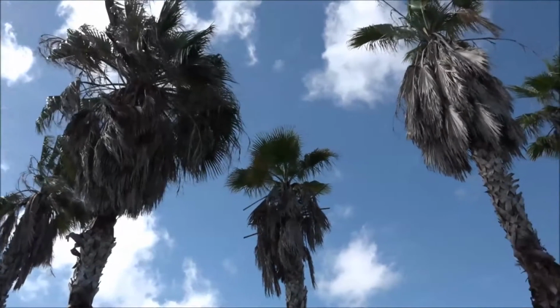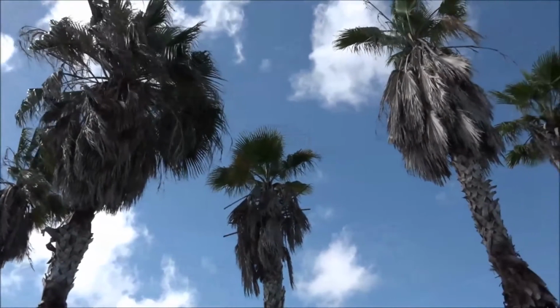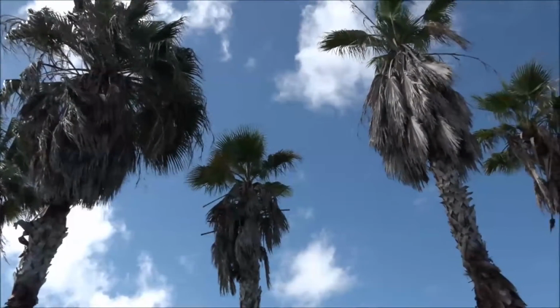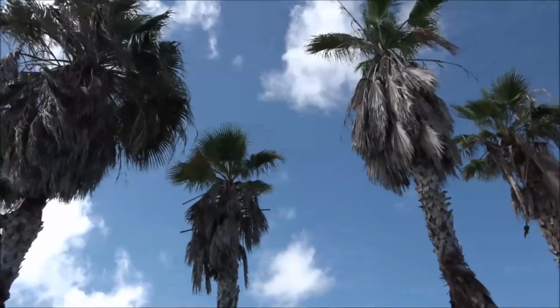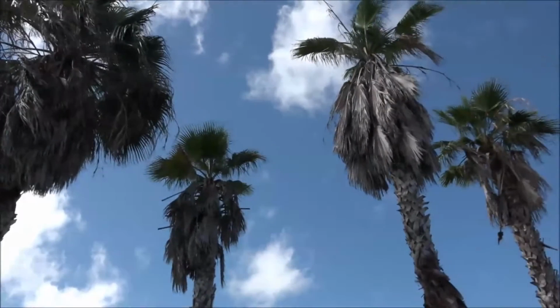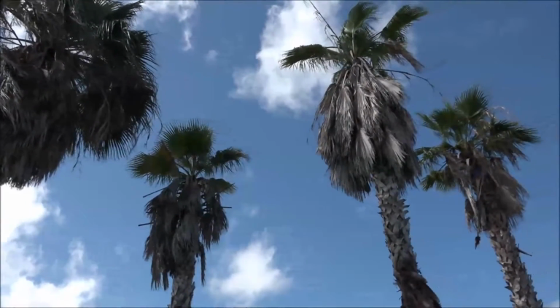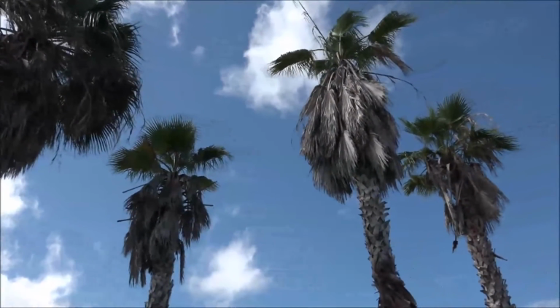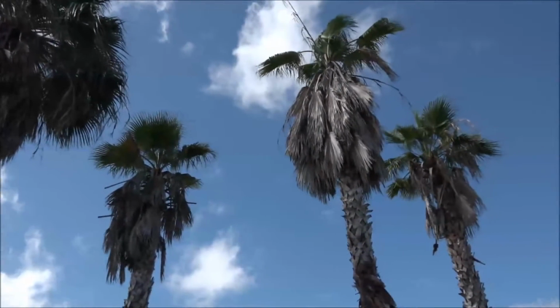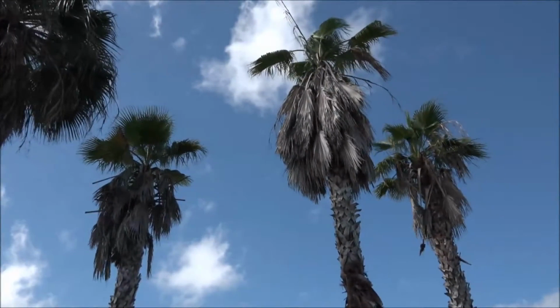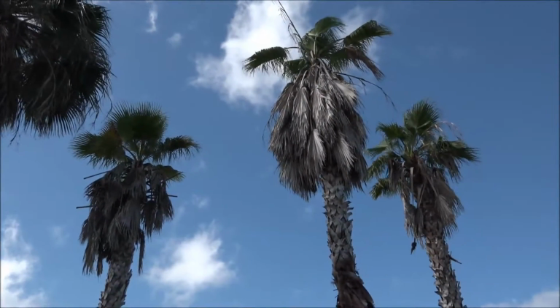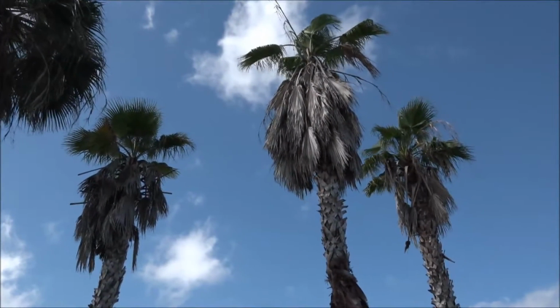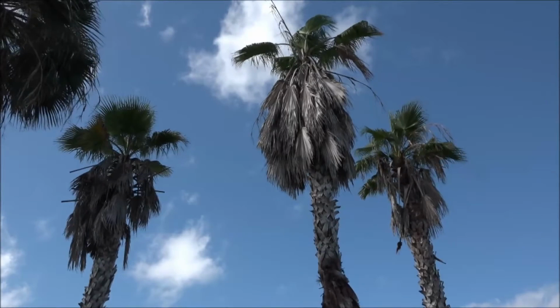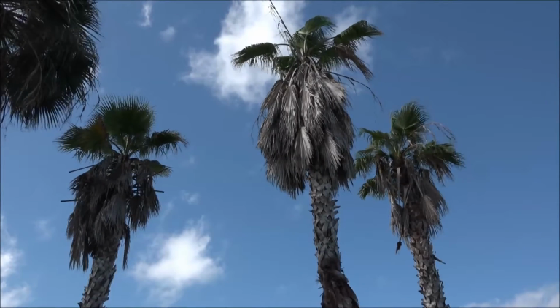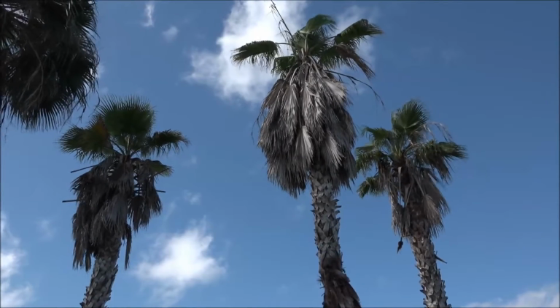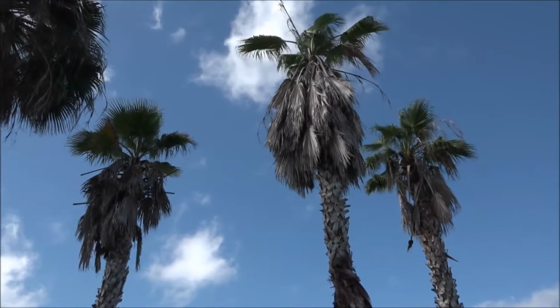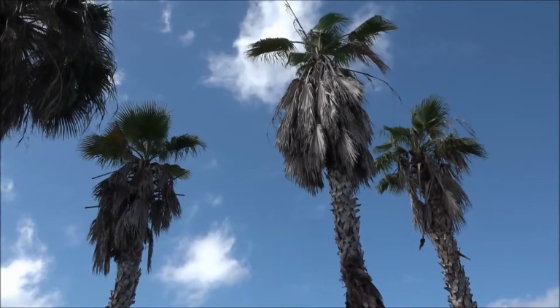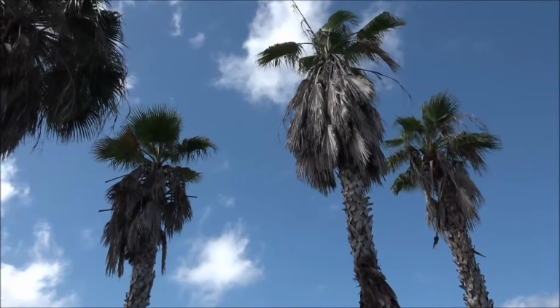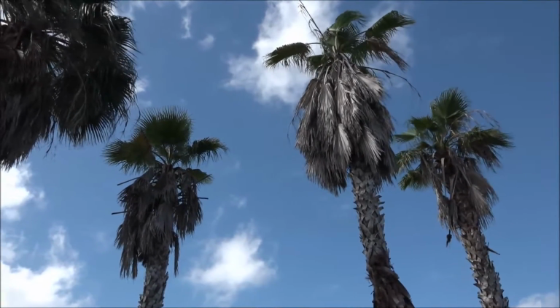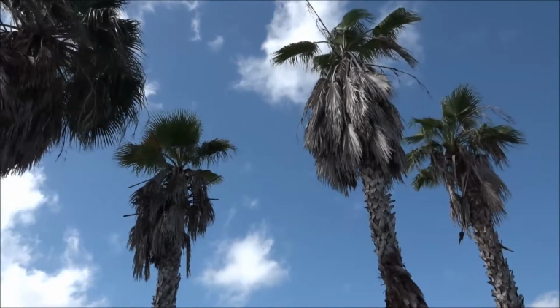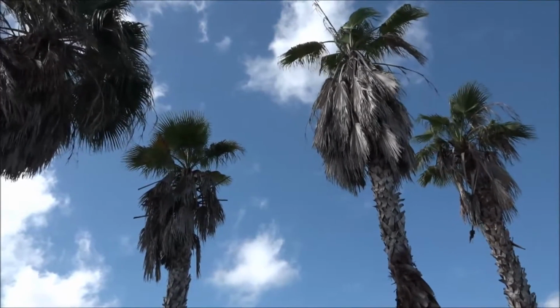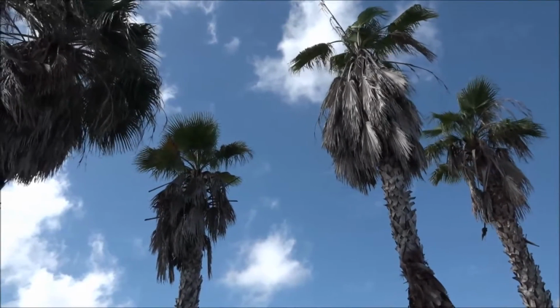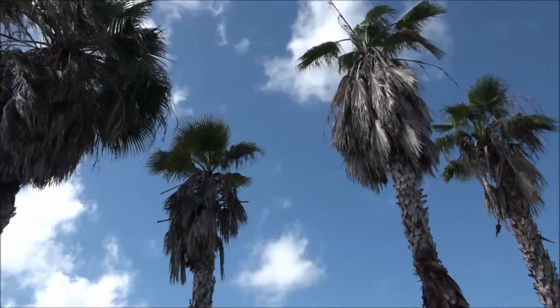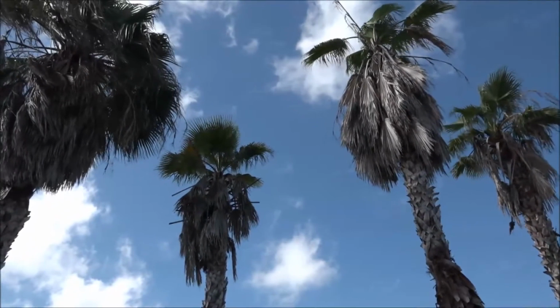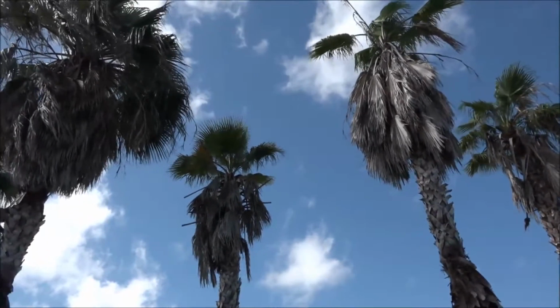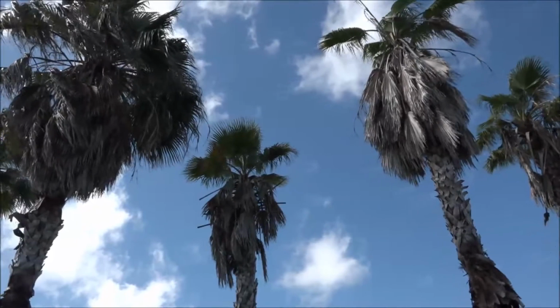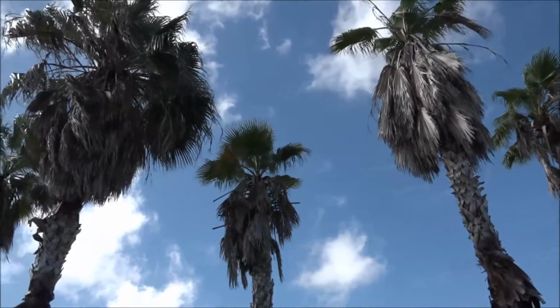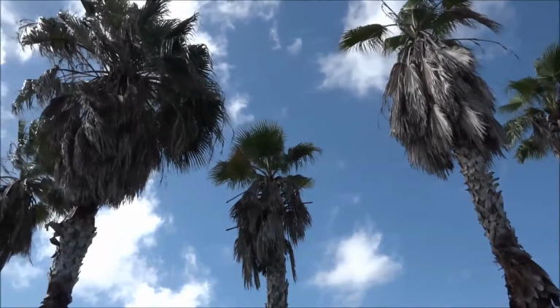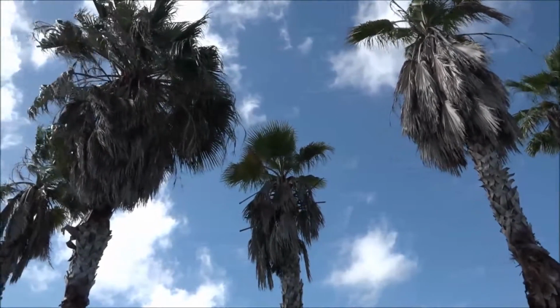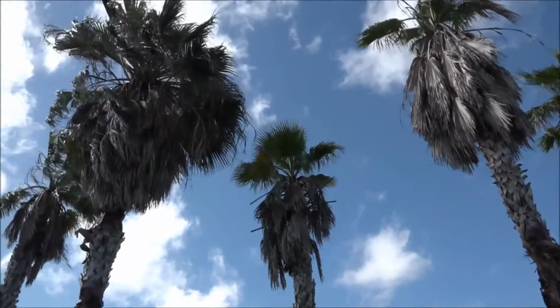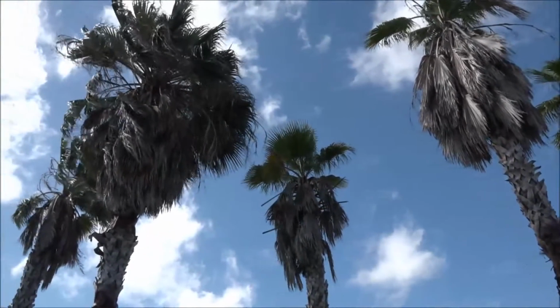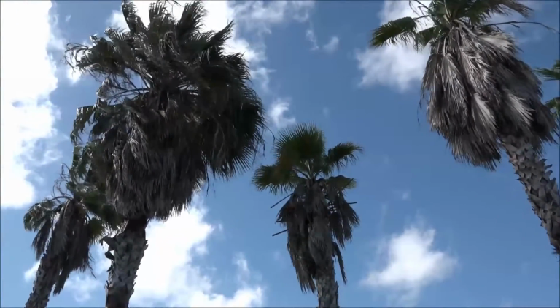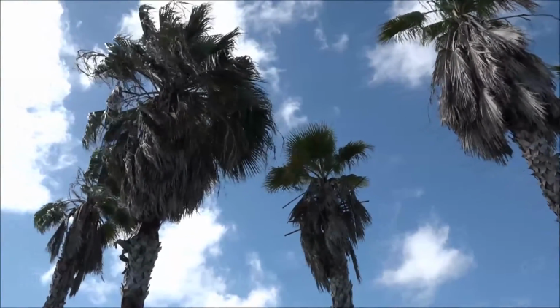Now we're looking up at the top. What do I need to say about rachis blight? First of all, it doesn't, in most cases, kill the palm. These Washingtonians, after six months, are pretty much stabilized, but they don't look good.